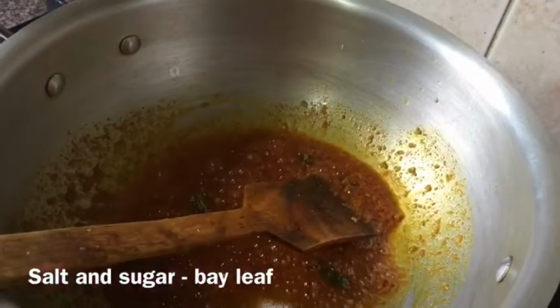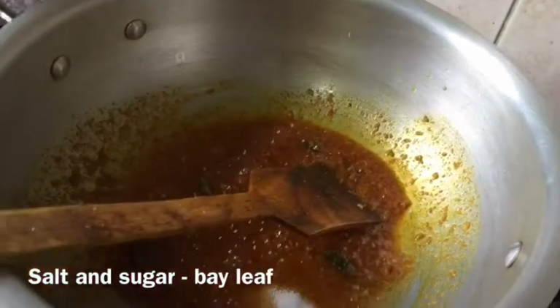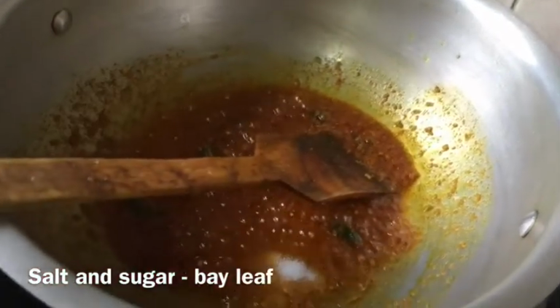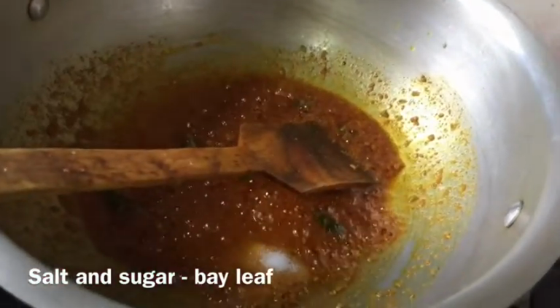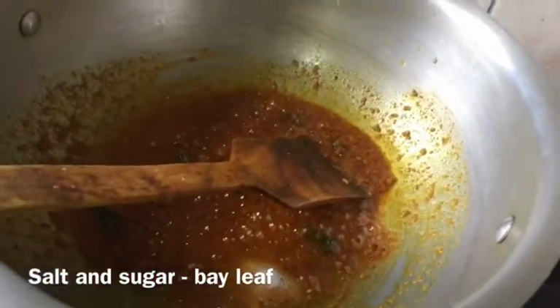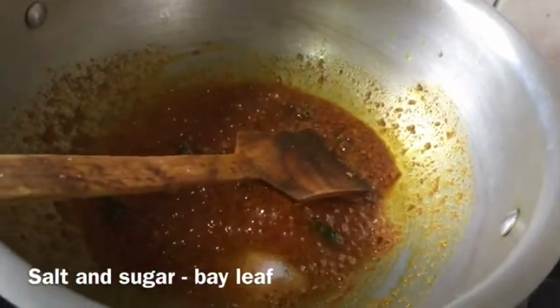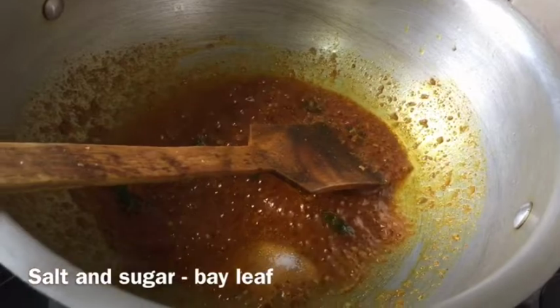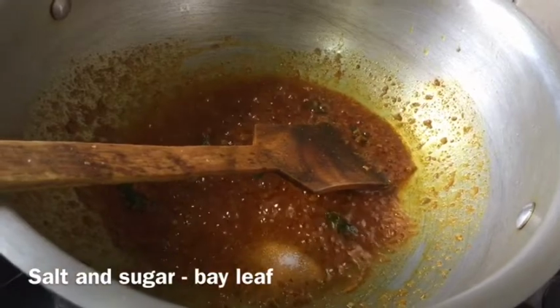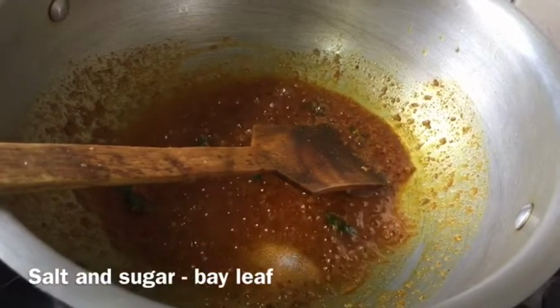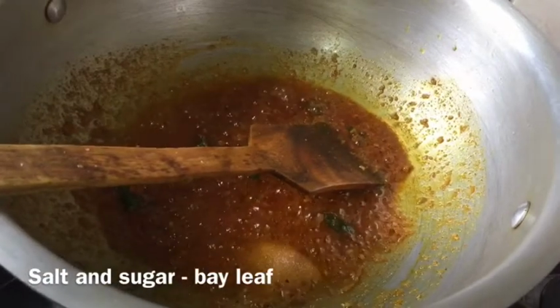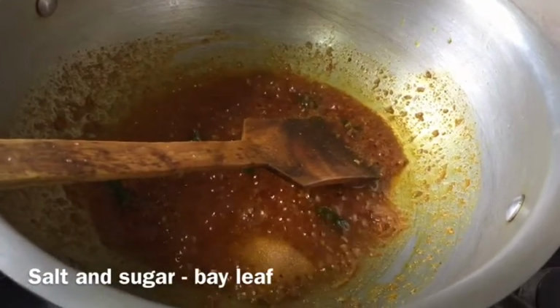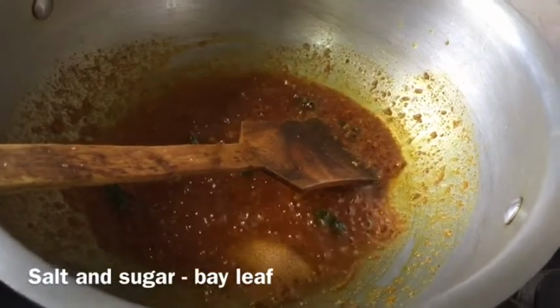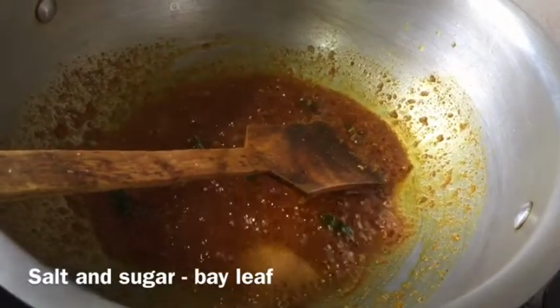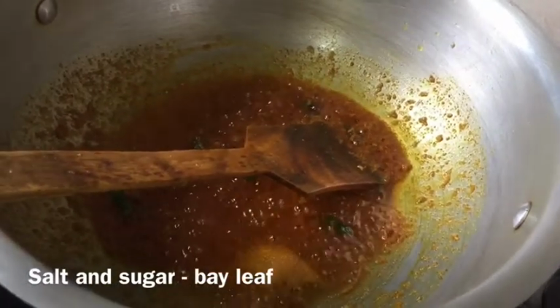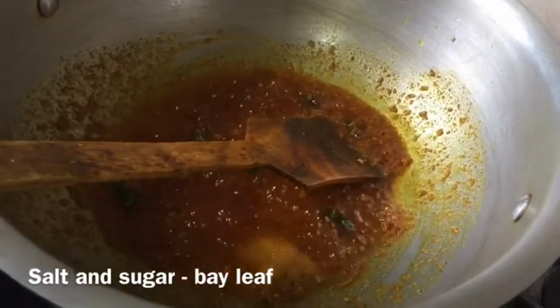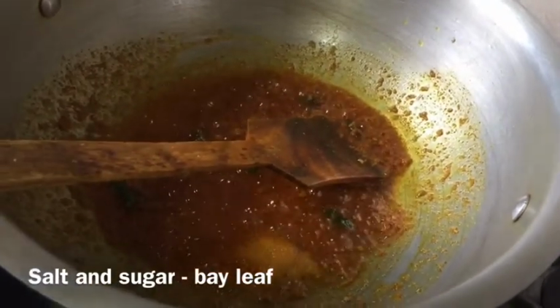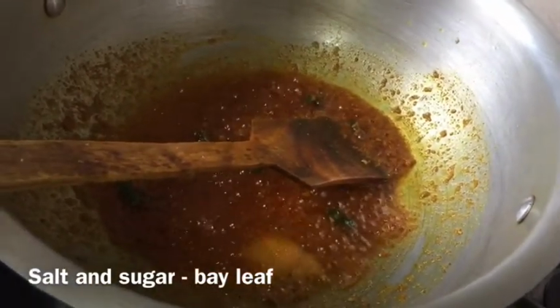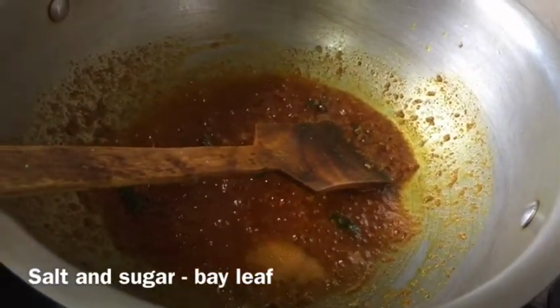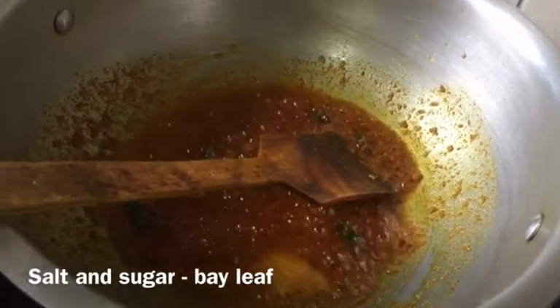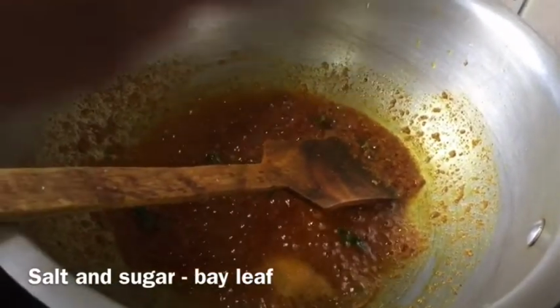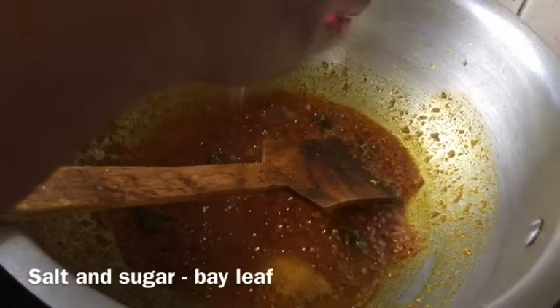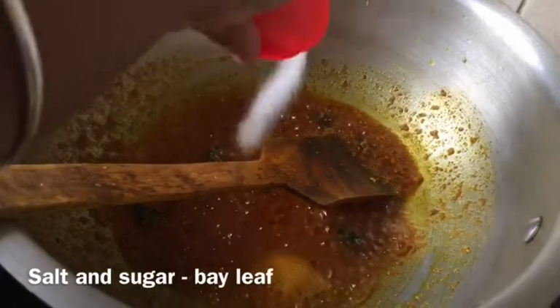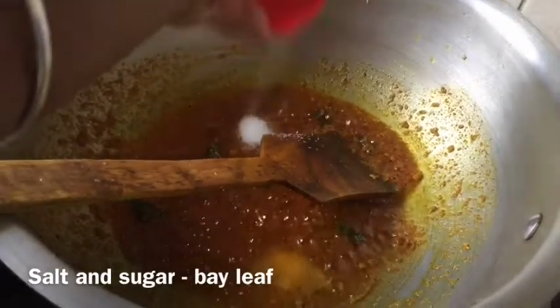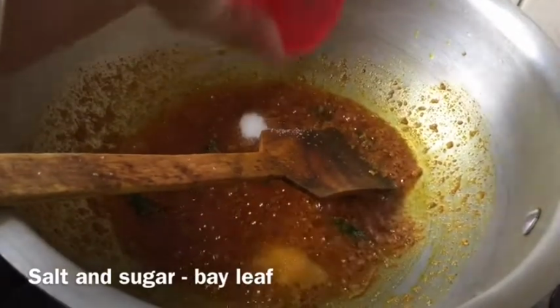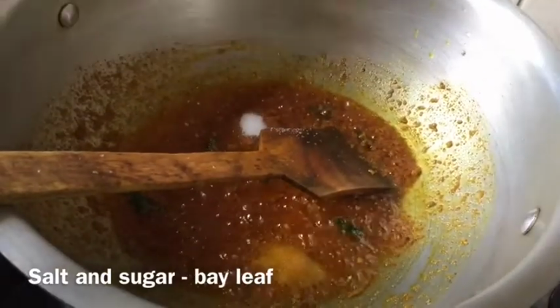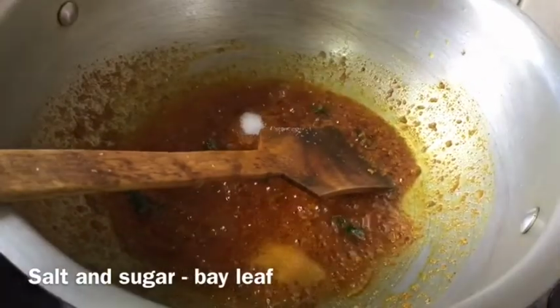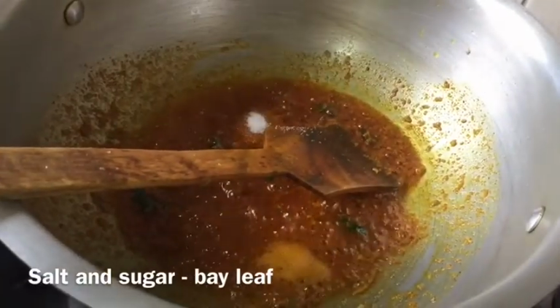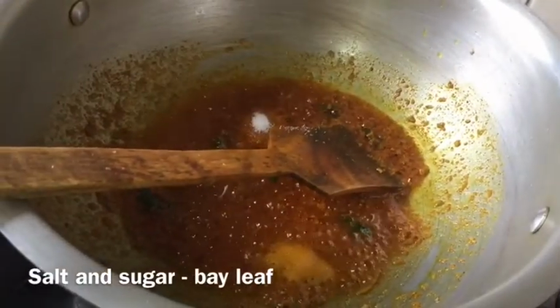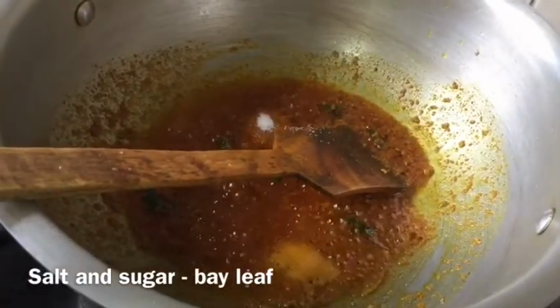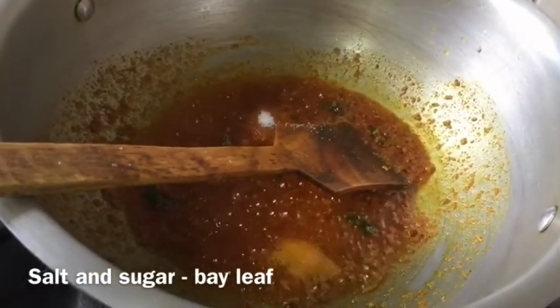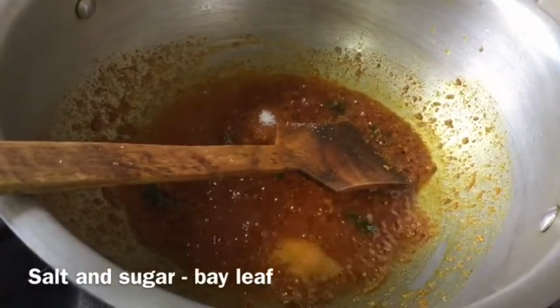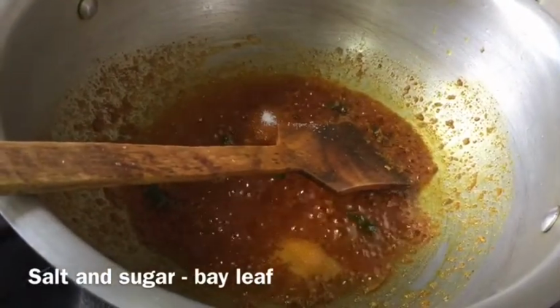Now I will add salt to taste — around one teaspoon. And I will add one teaspoon of sugar. Sugar is a must for this dish.